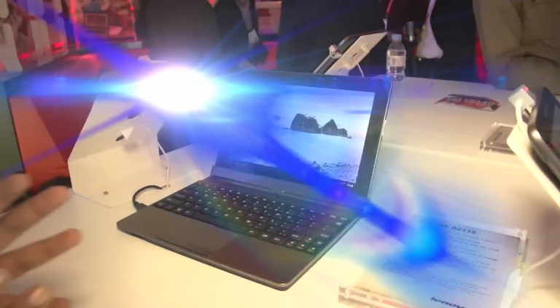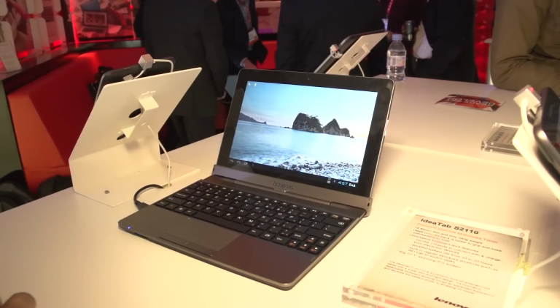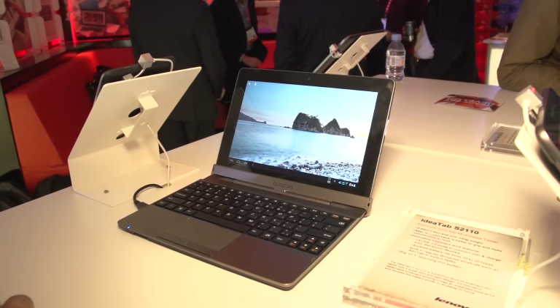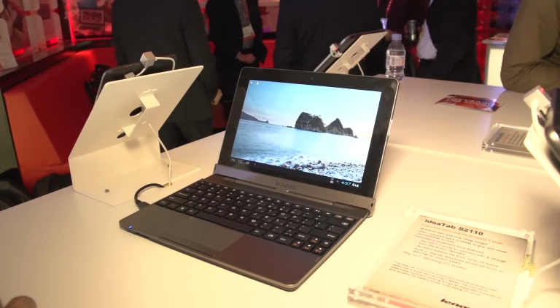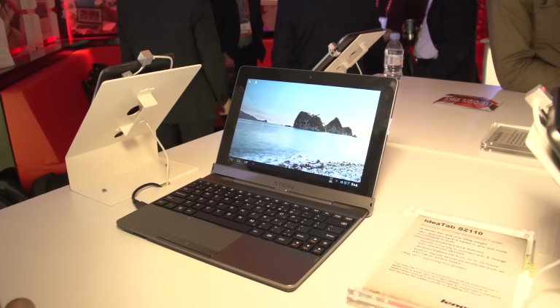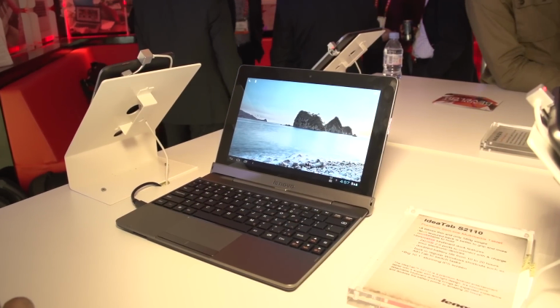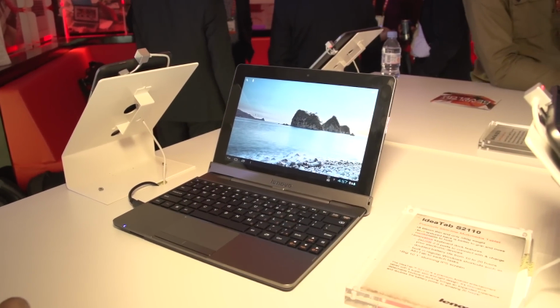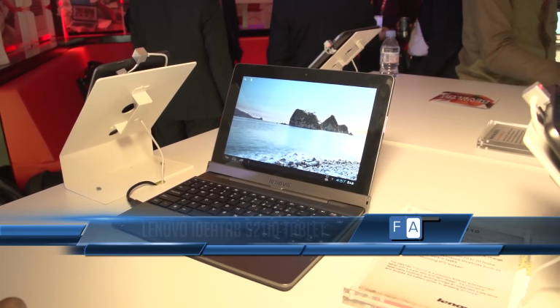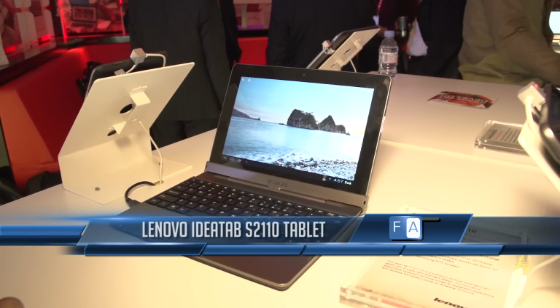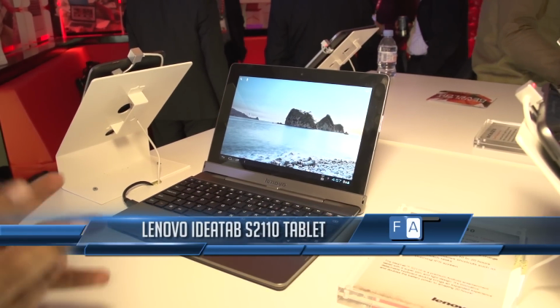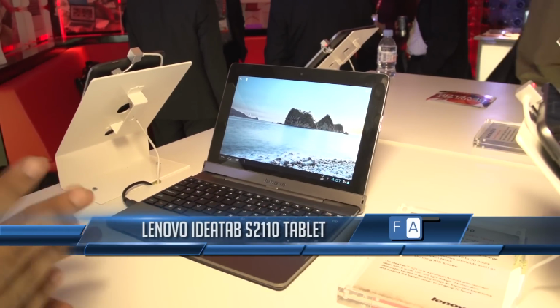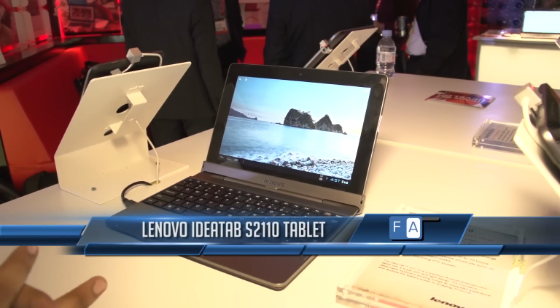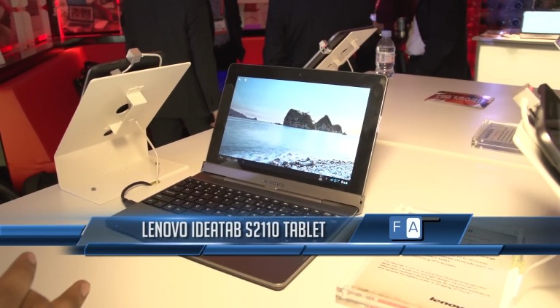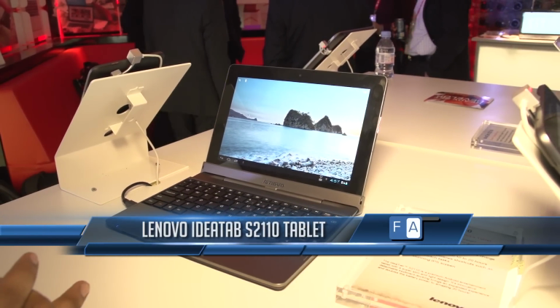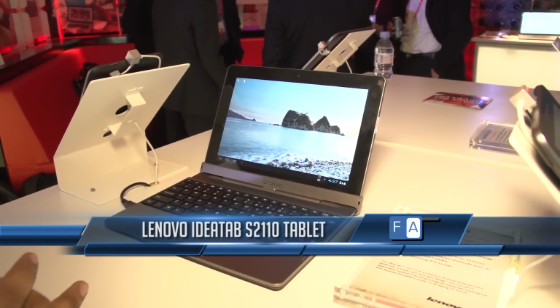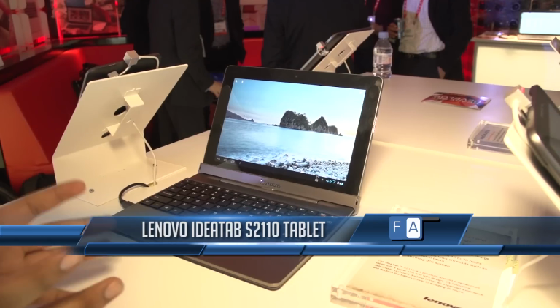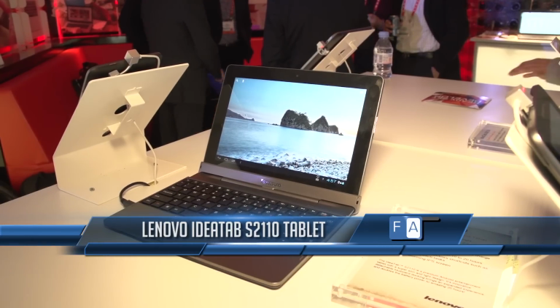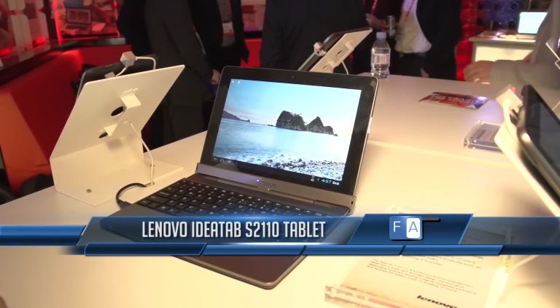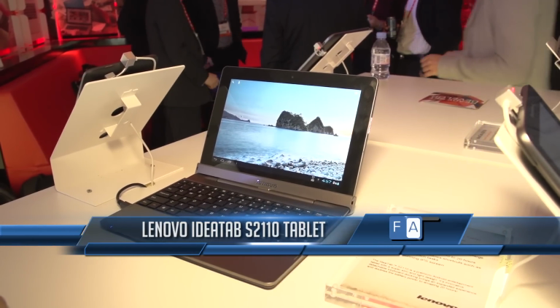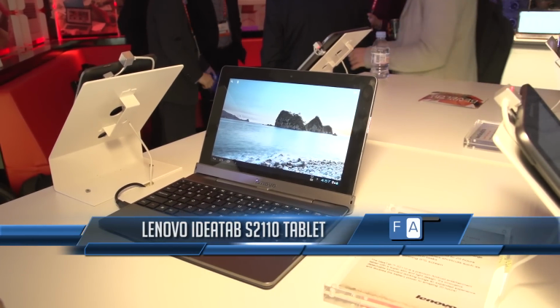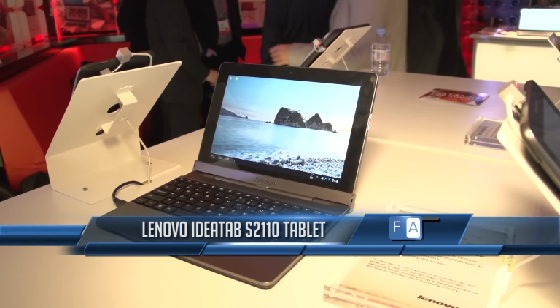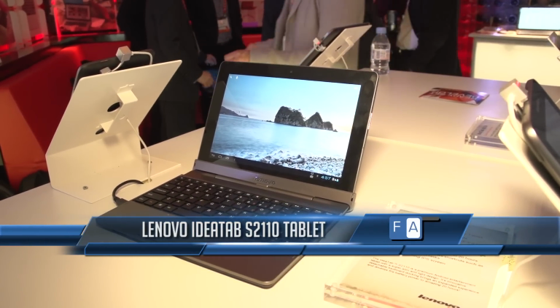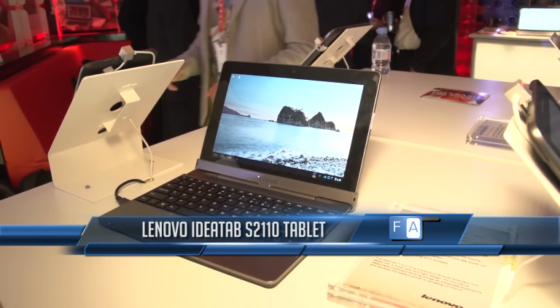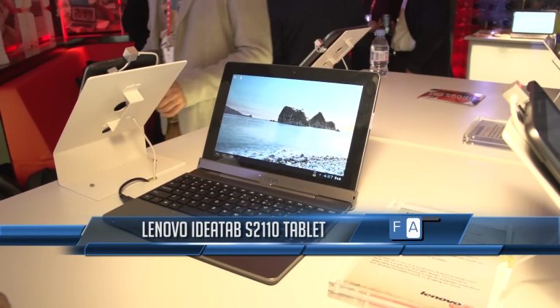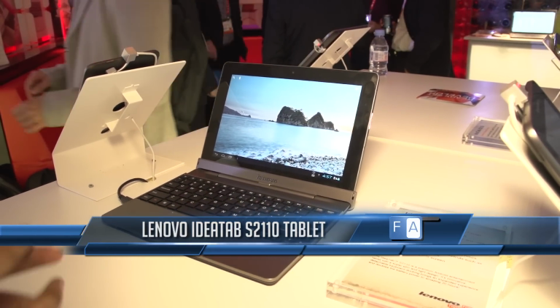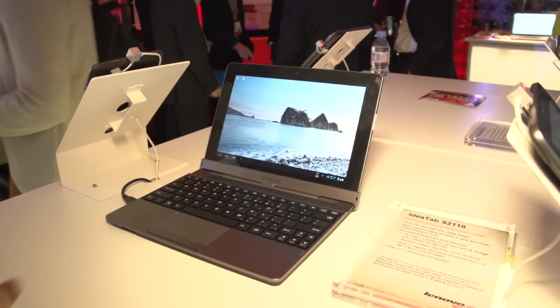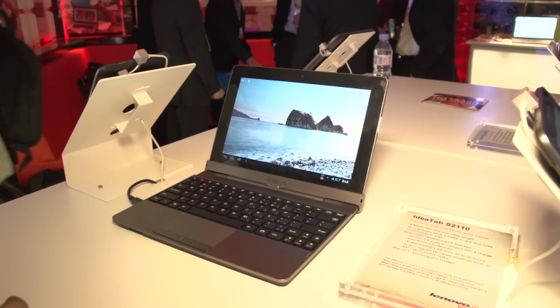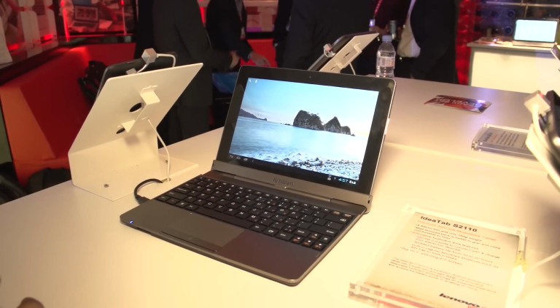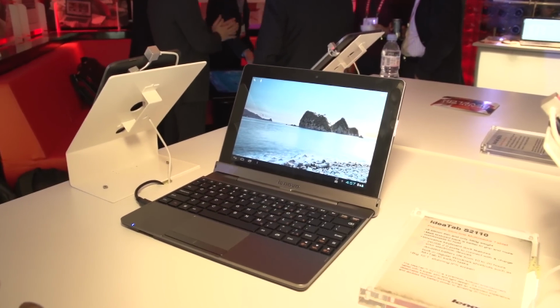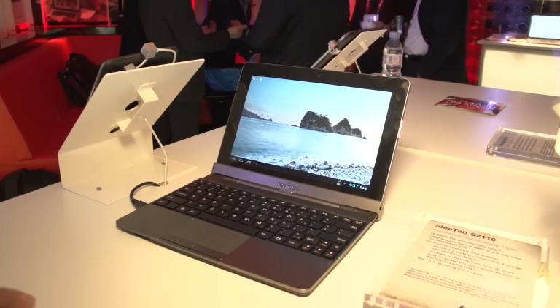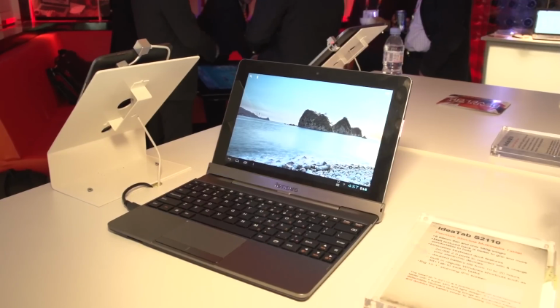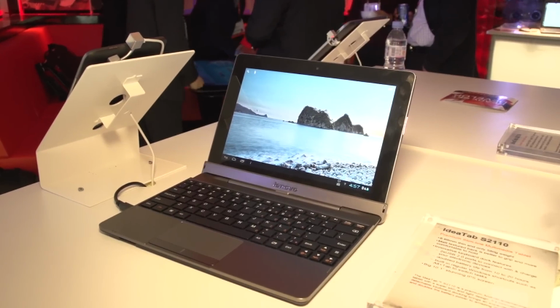Here is a nice looking tablet from Lenovo. It's basically a tablet with a keyboard and it goes in as a multimedia tablet. It's about 8.7 millimeters thick and weighs about 580 grams.